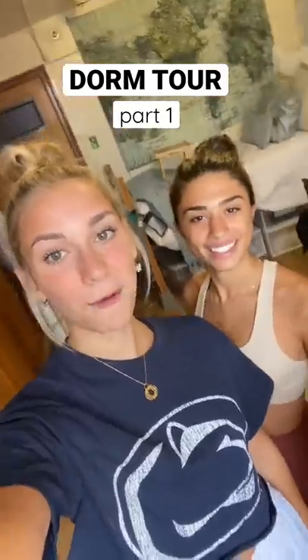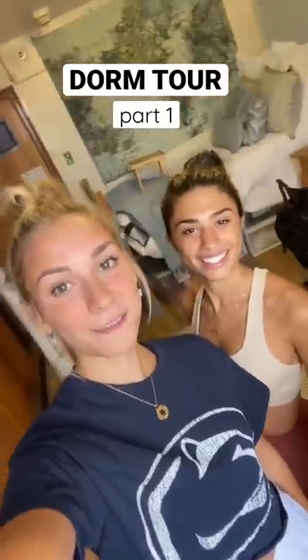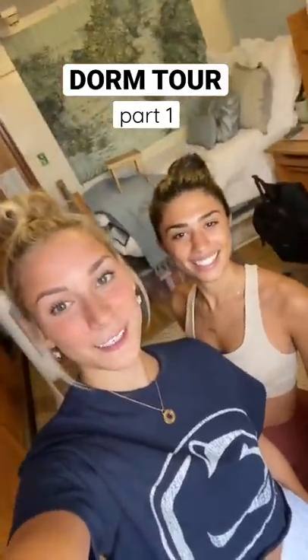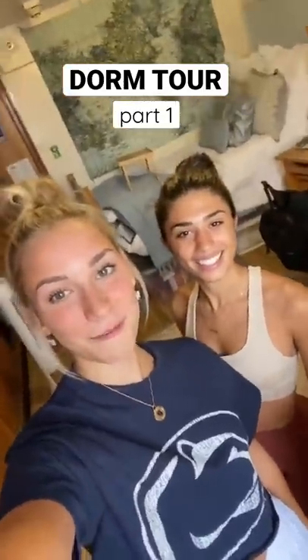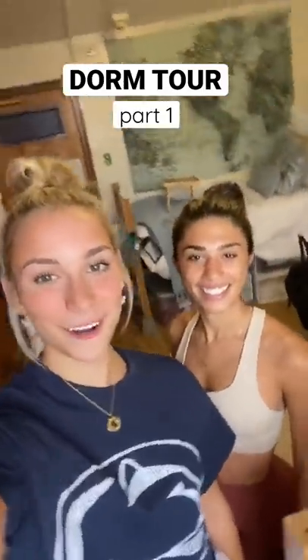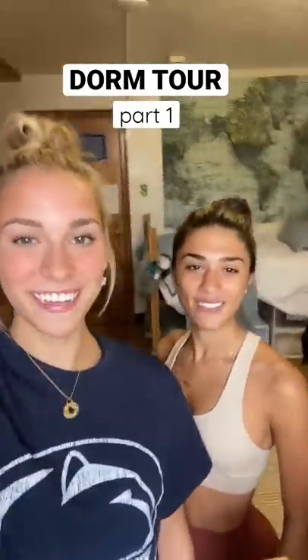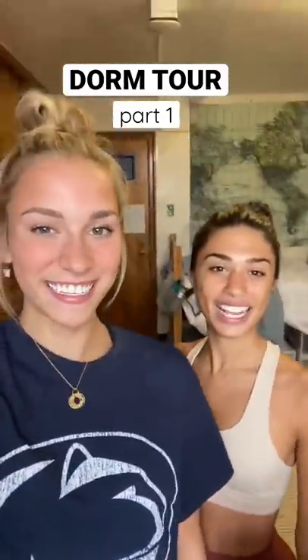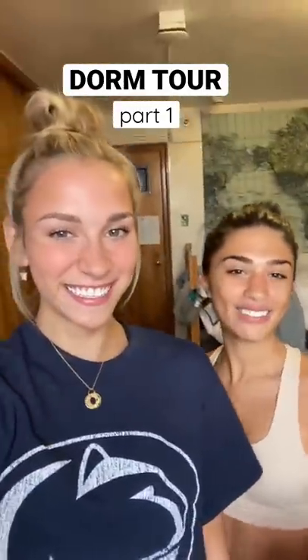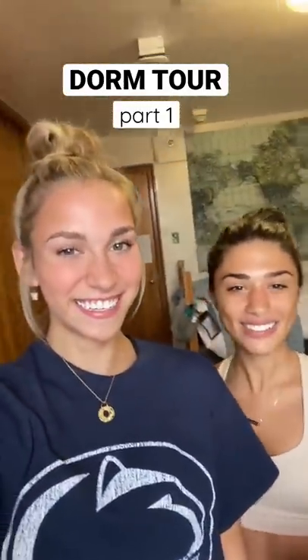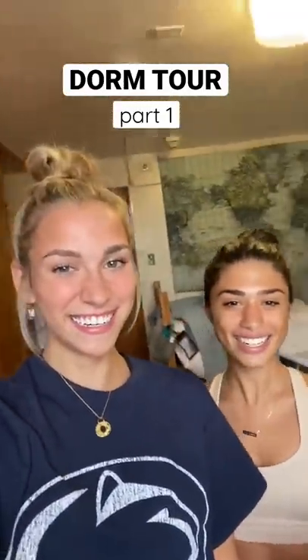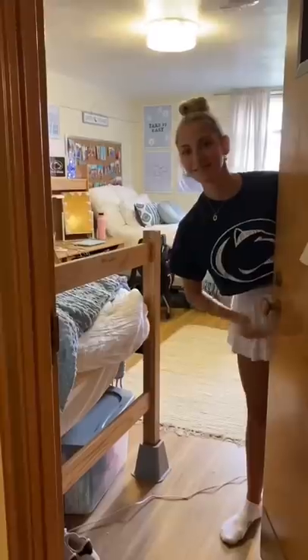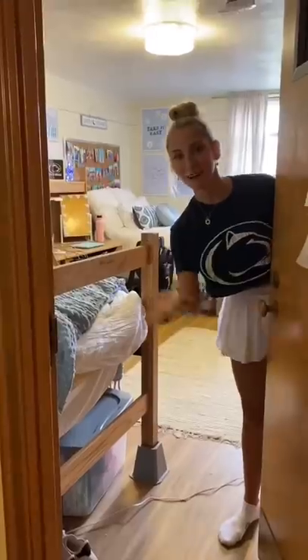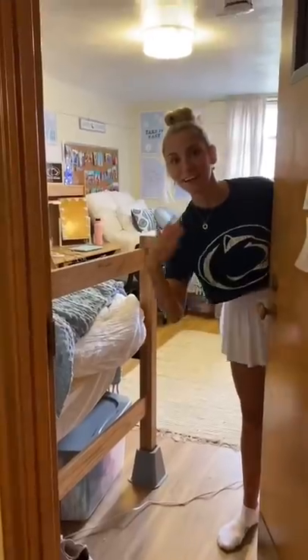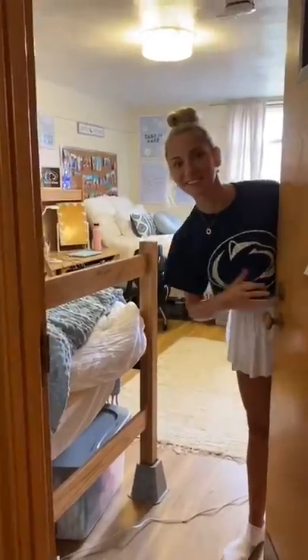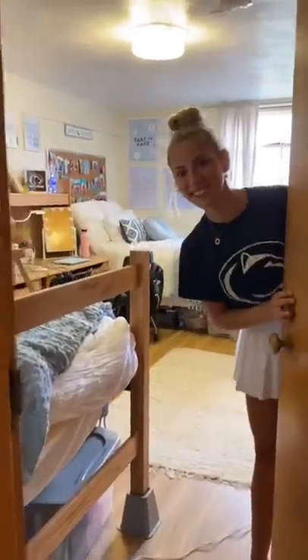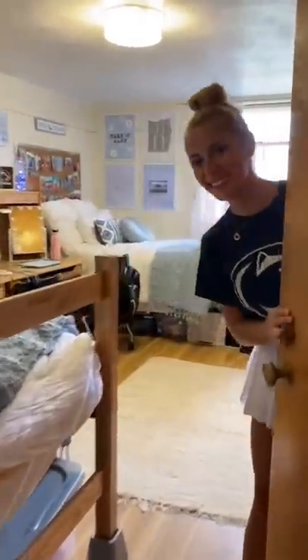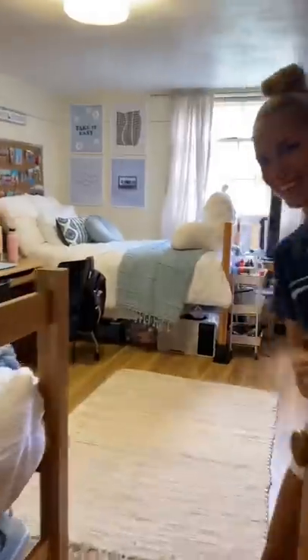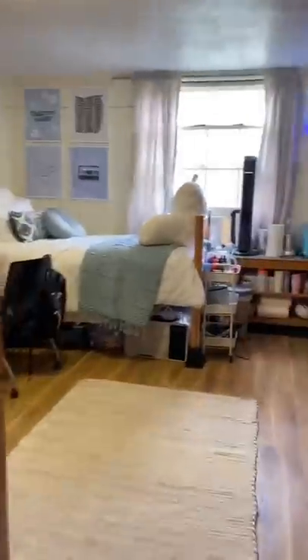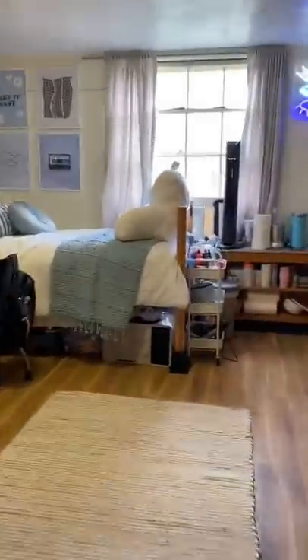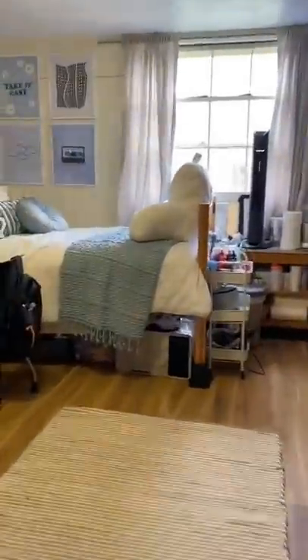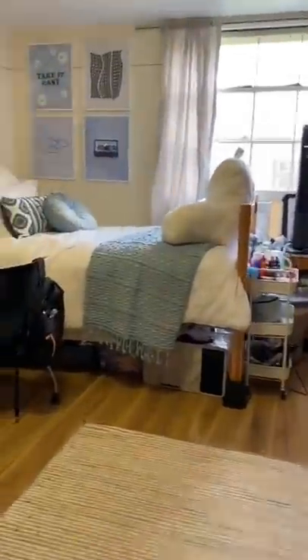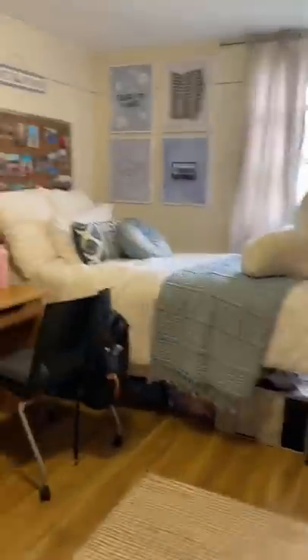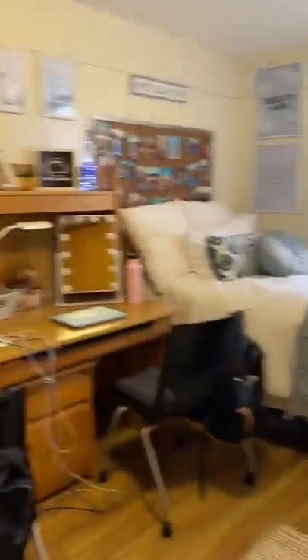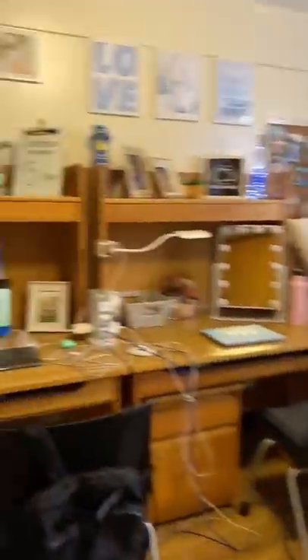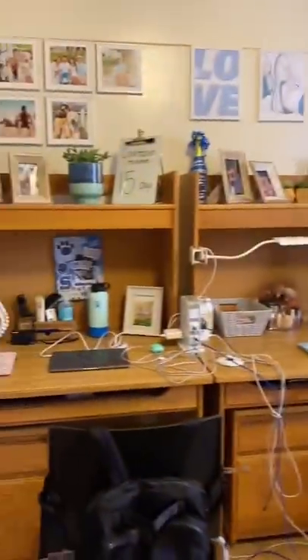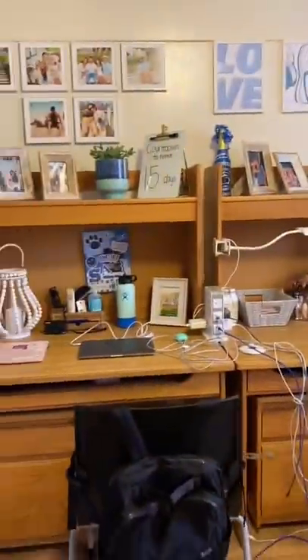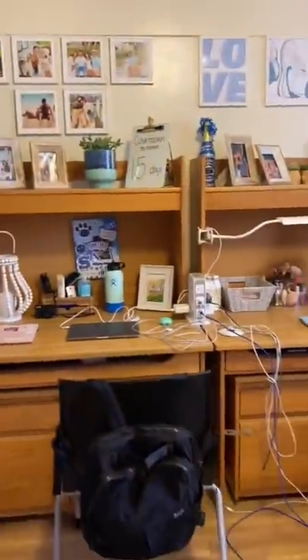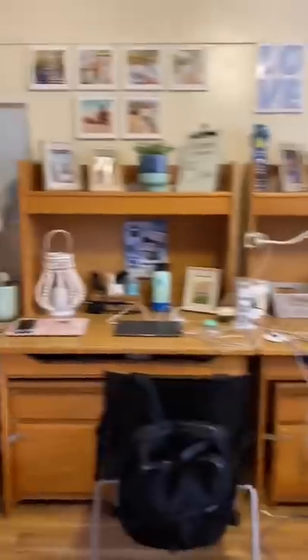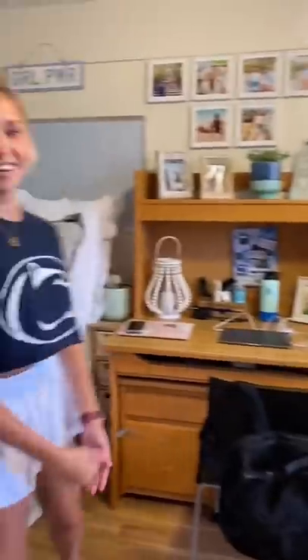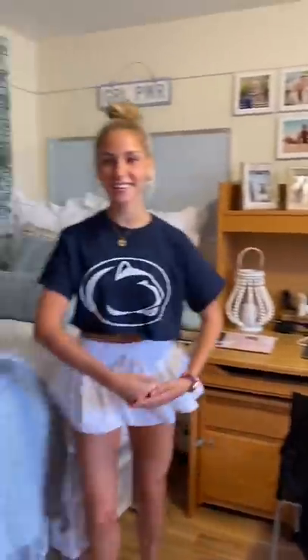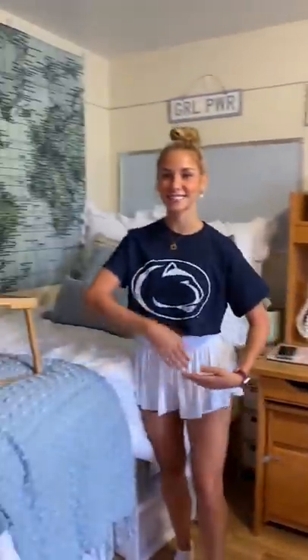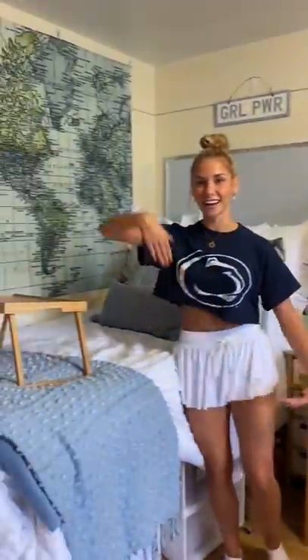Welcome to our dorm room, we're gonna give you a tour, come on in. This is Alia's side.